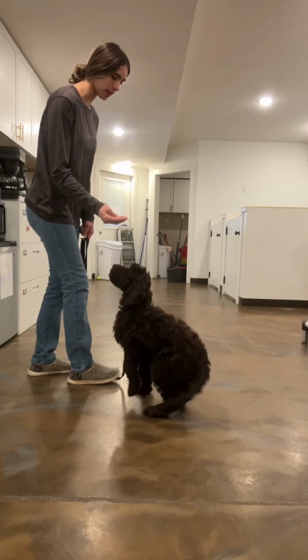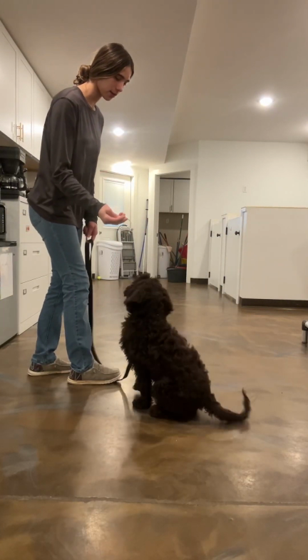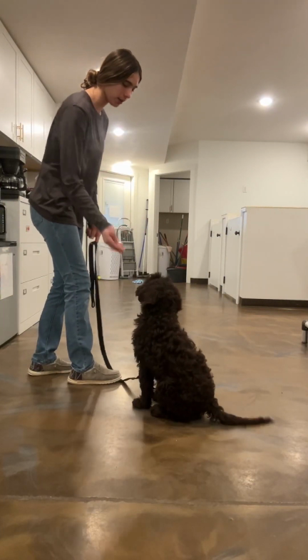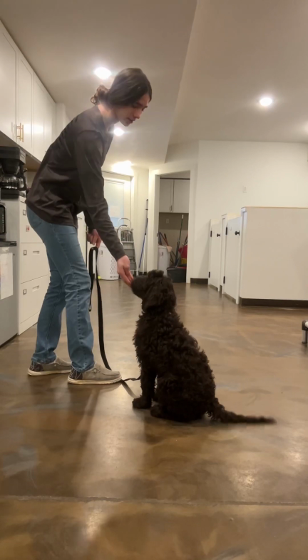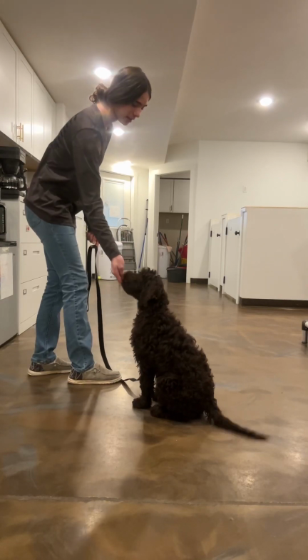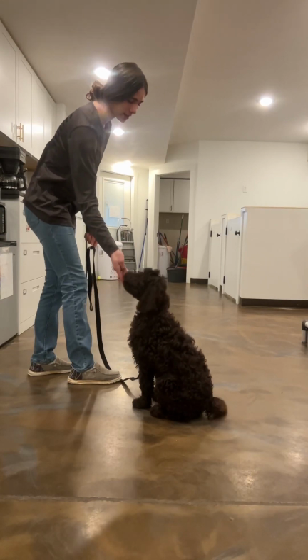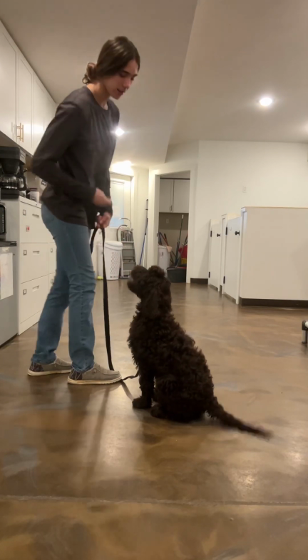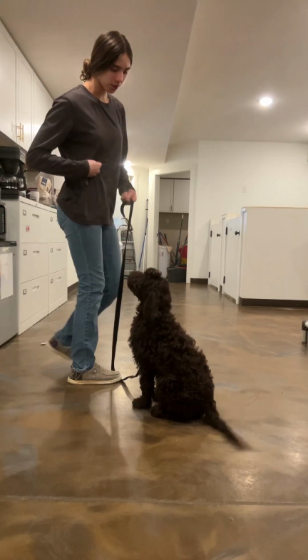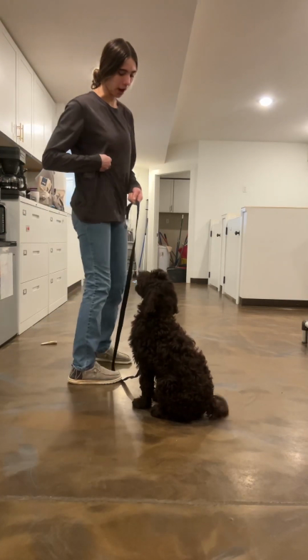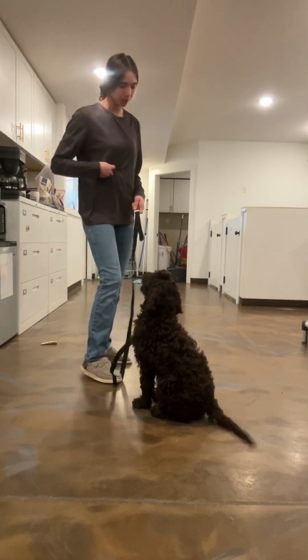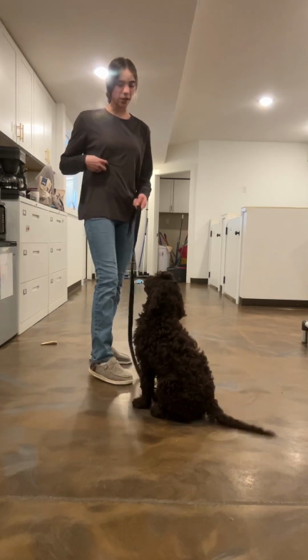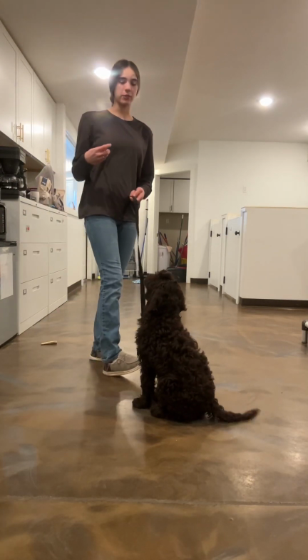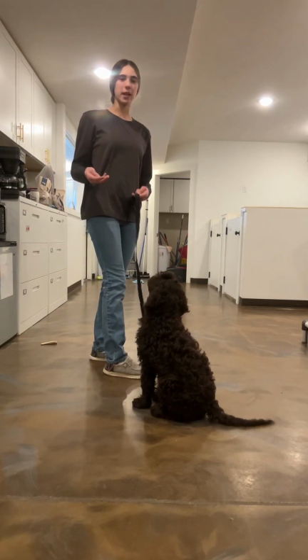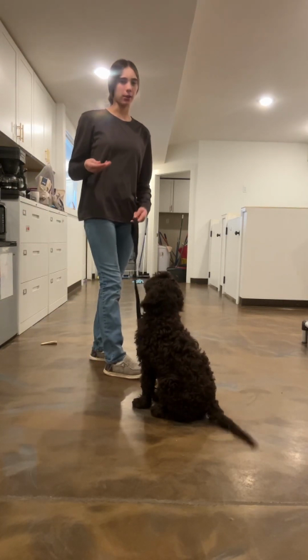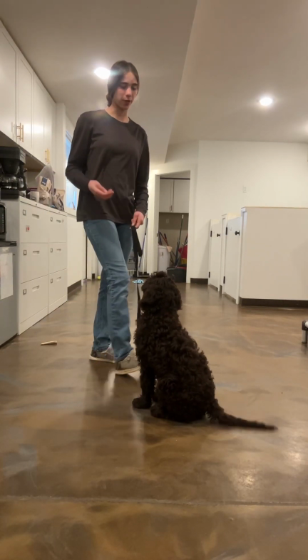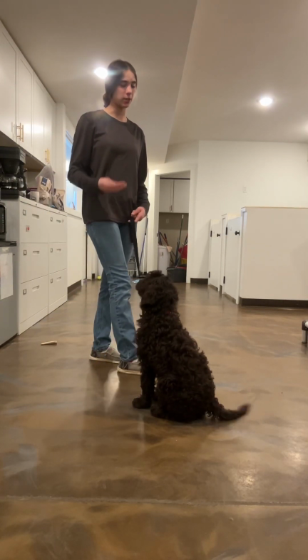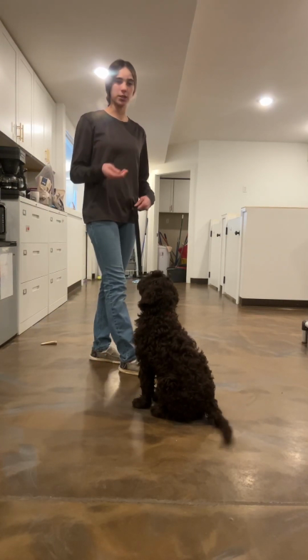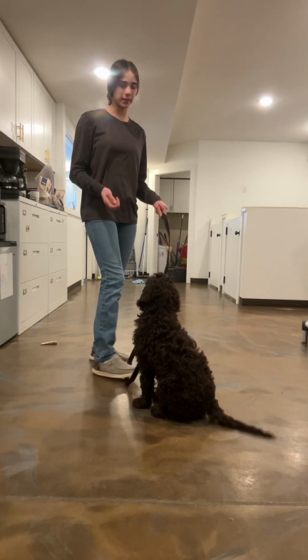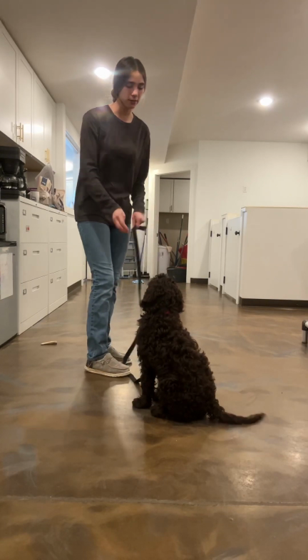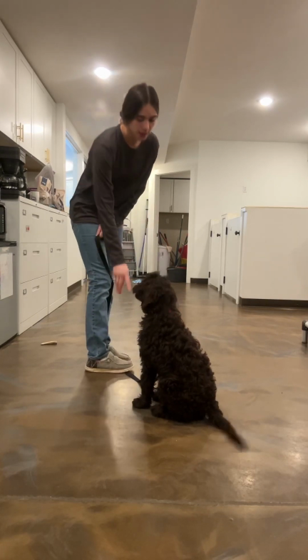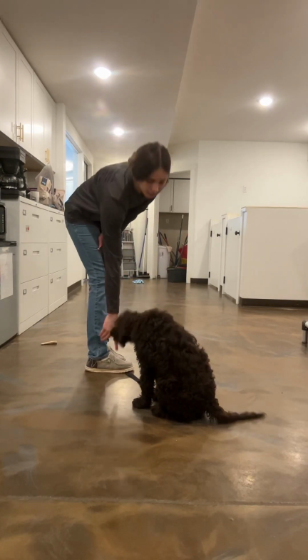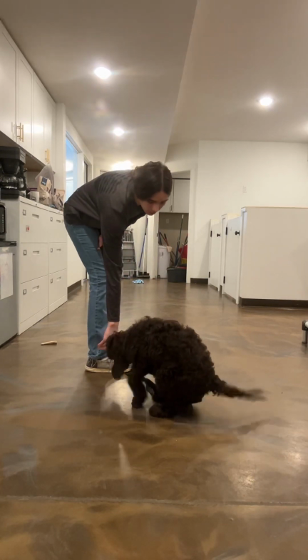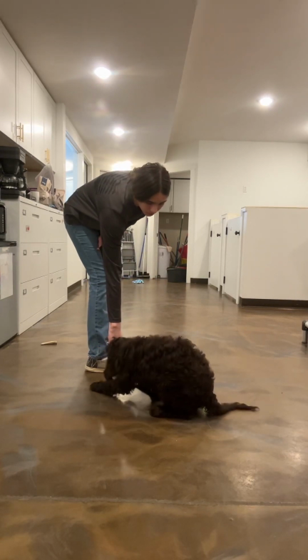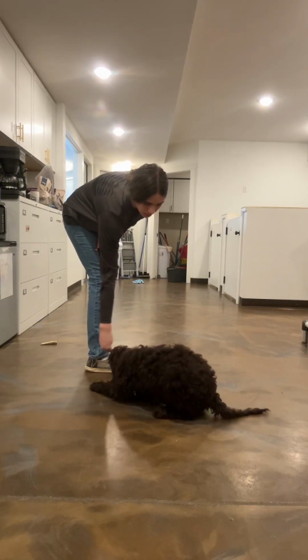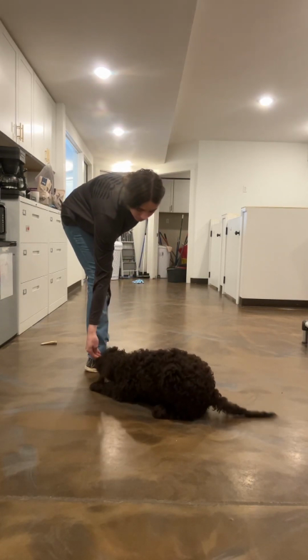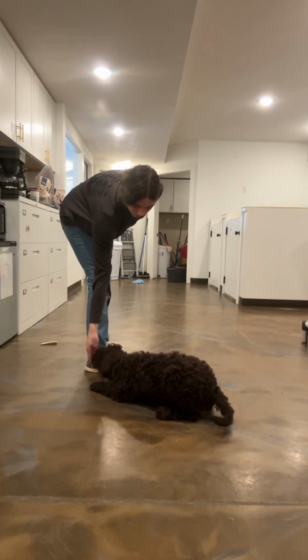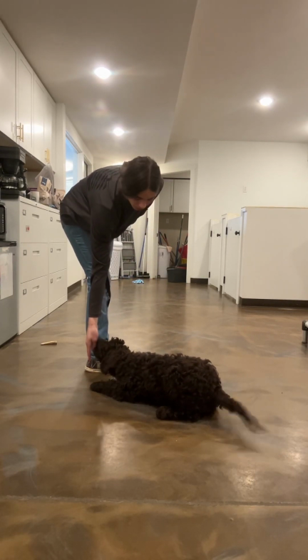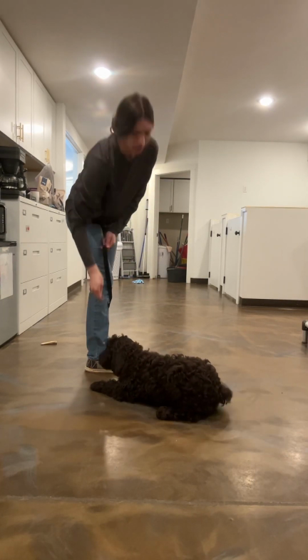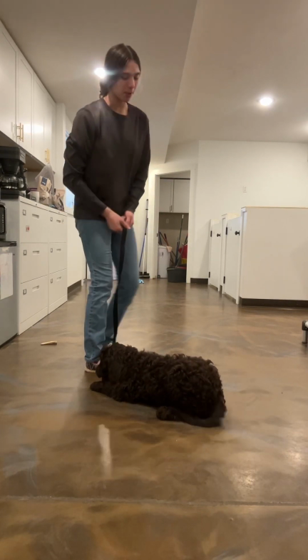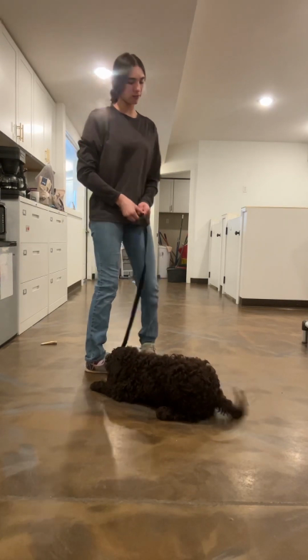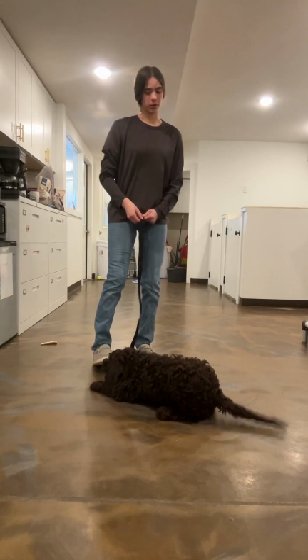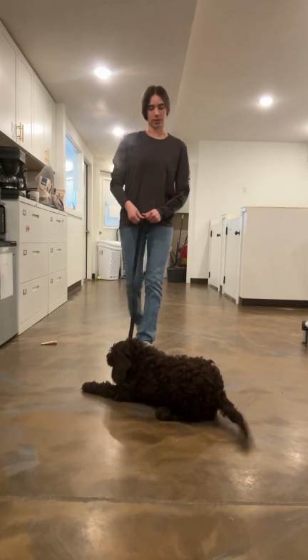Sit. Good. Sit. Good job. And she is fading out of the lure into just the hand signals. Down. Good. Lots of positive marker points with us.